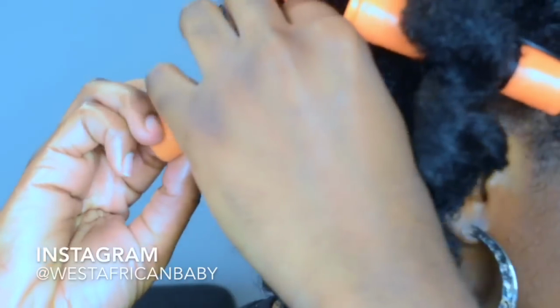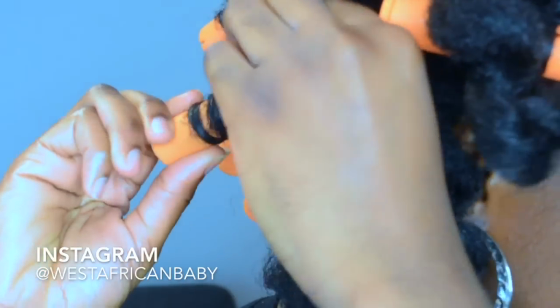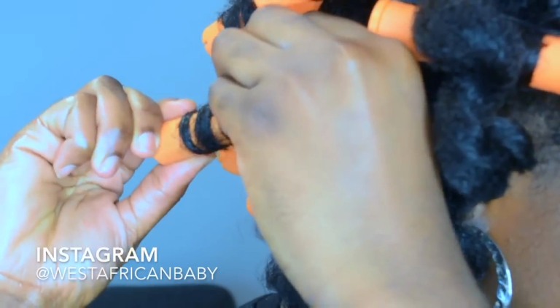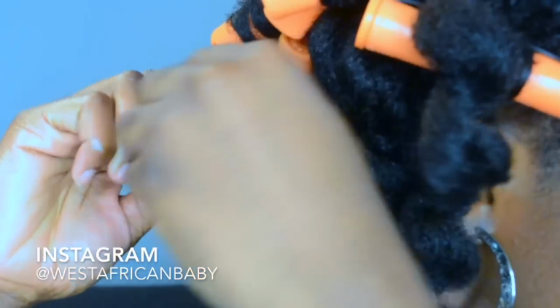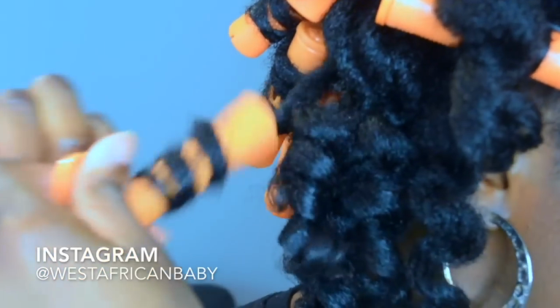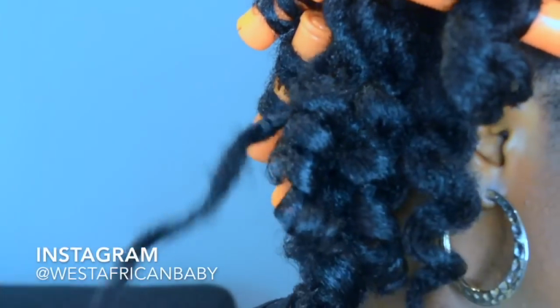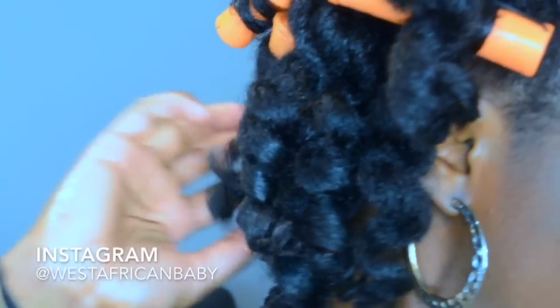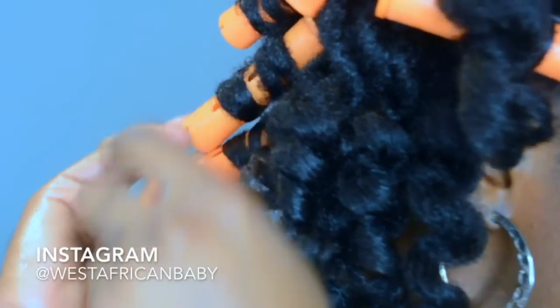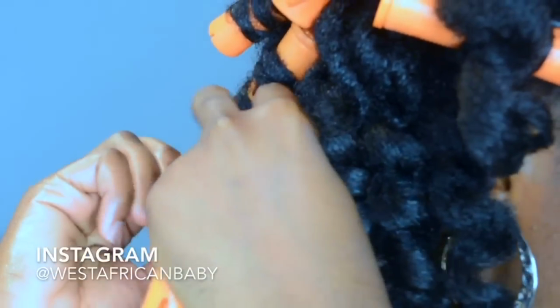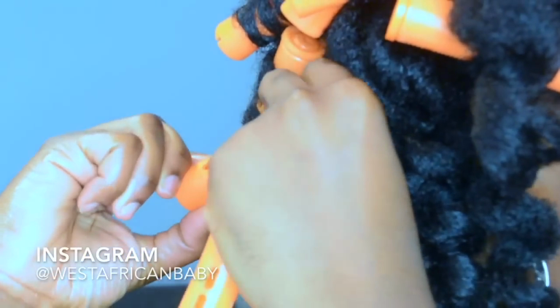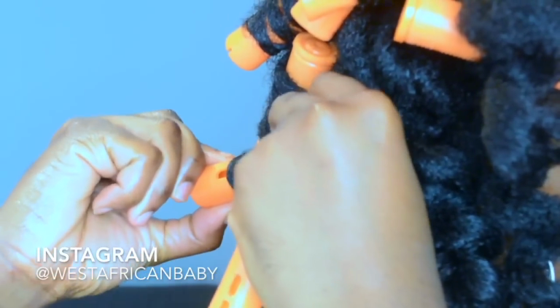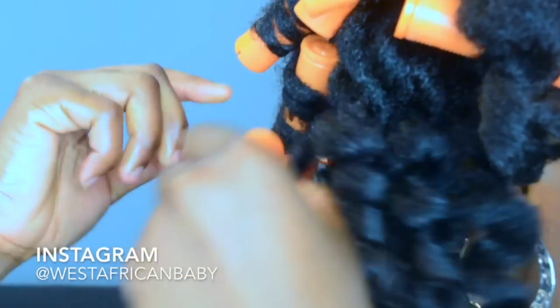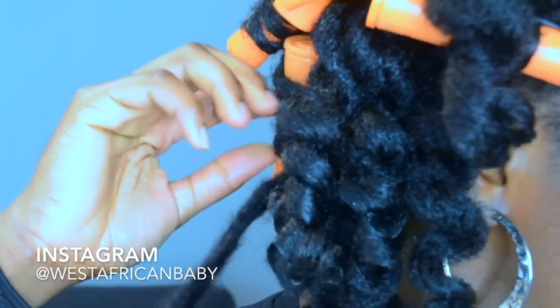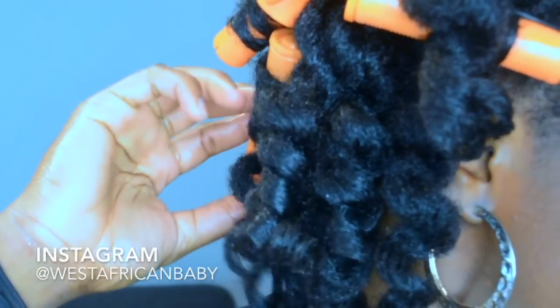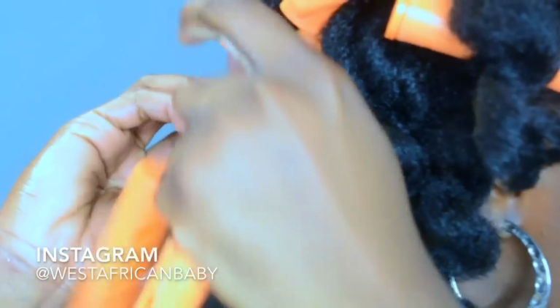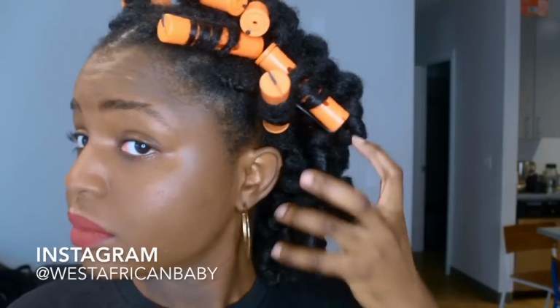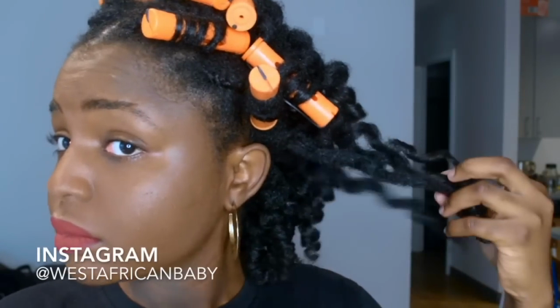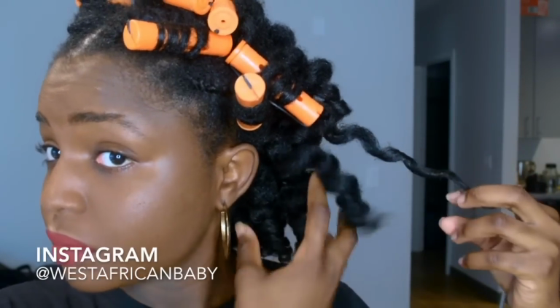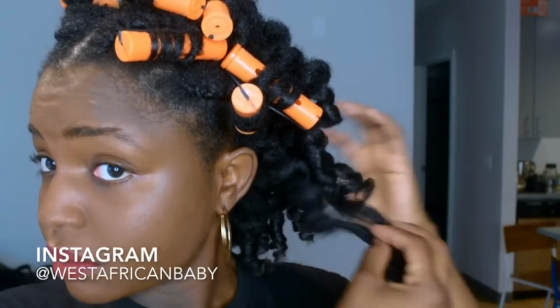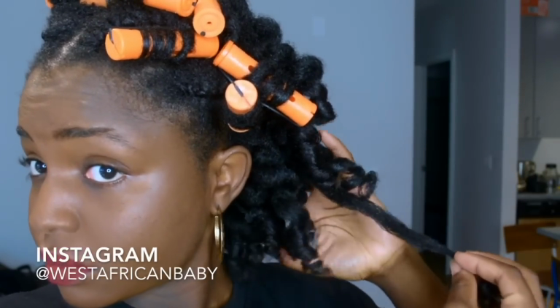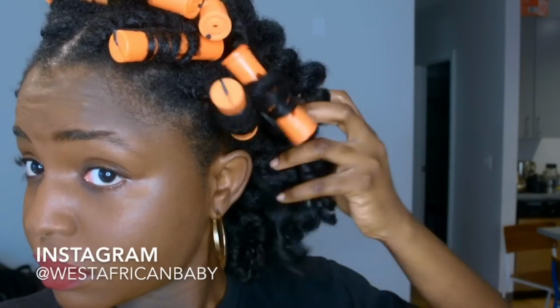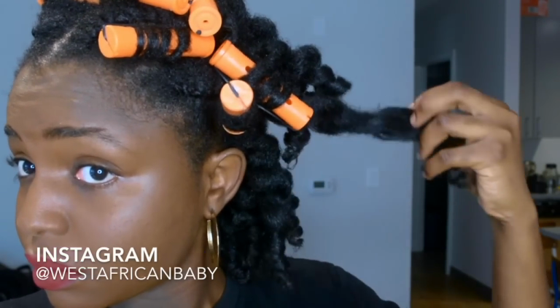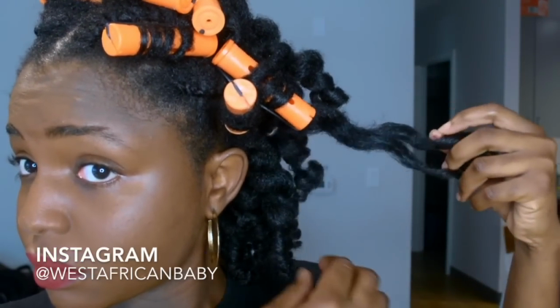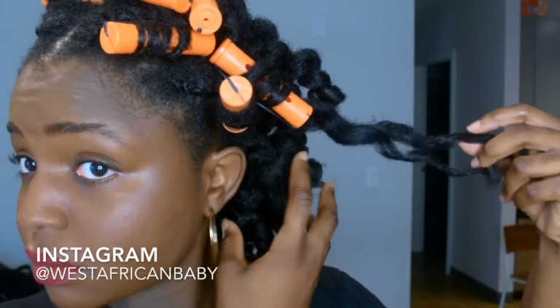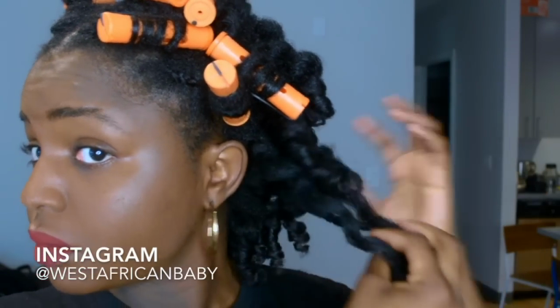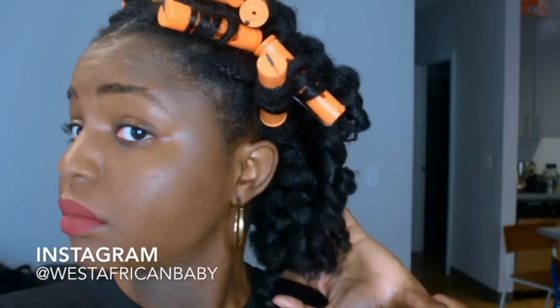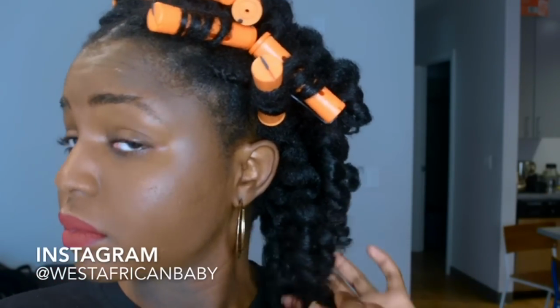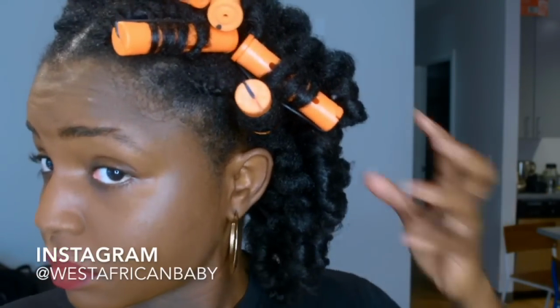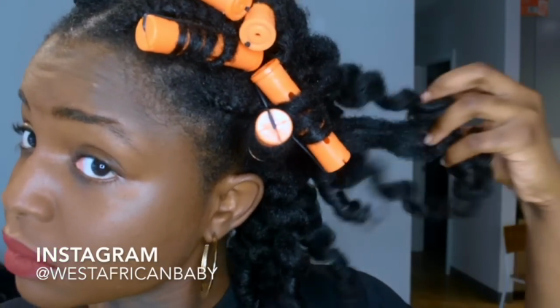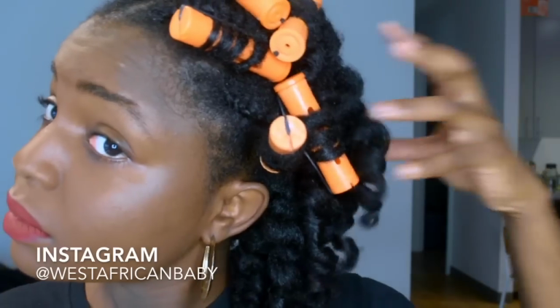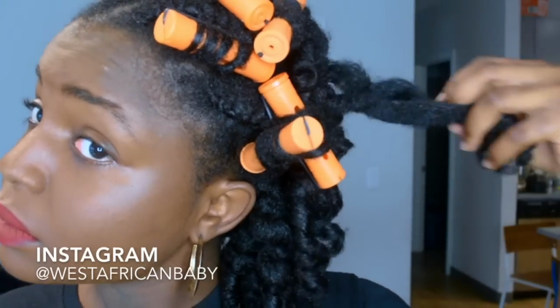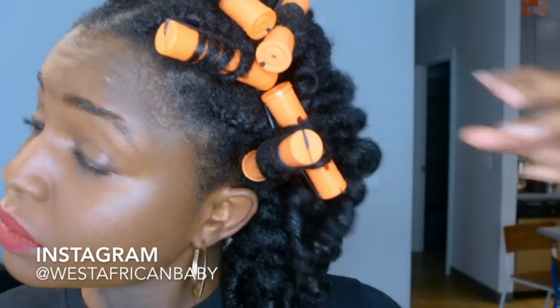Instead of doing flat twists in the back, just do single perm rods — and please start rolling your hair from tip to root, not root to tip.